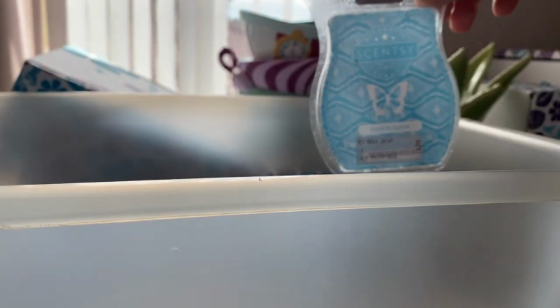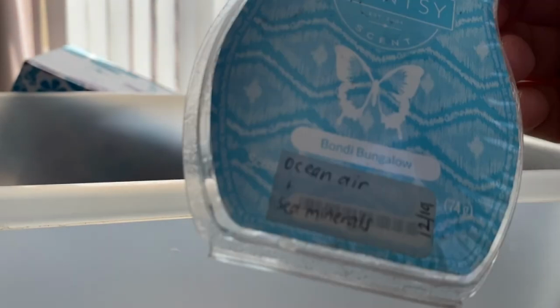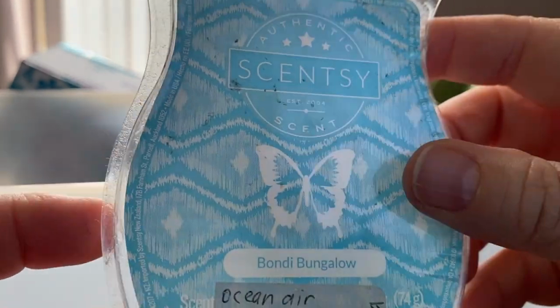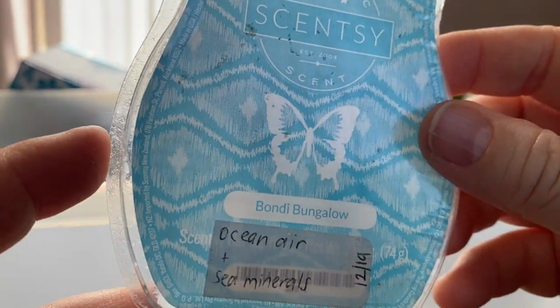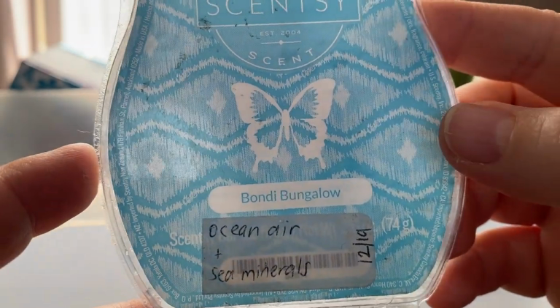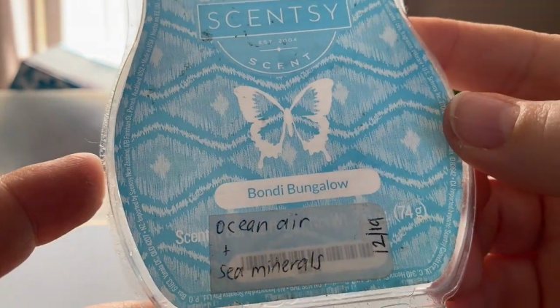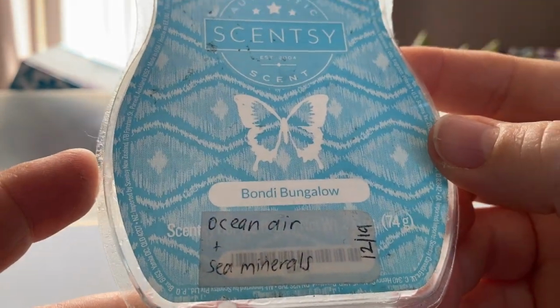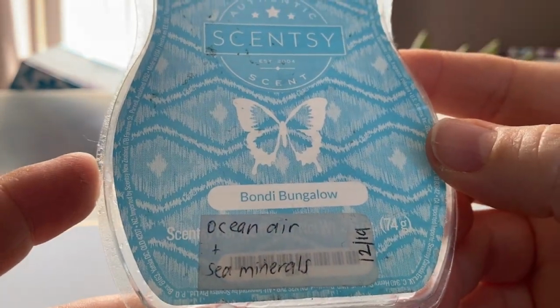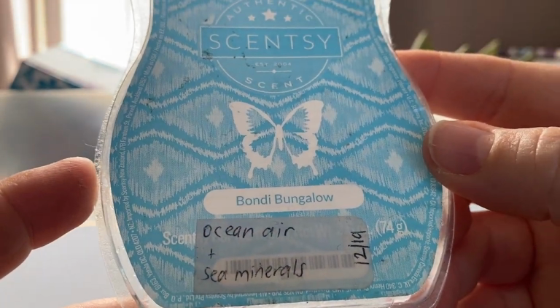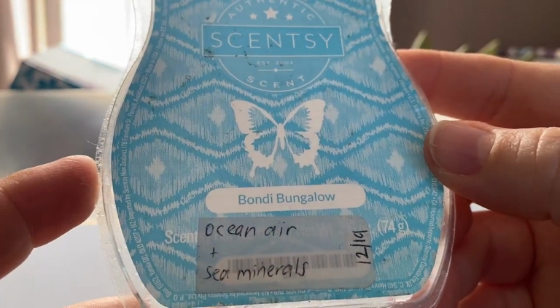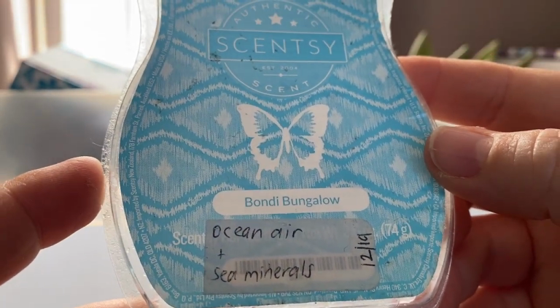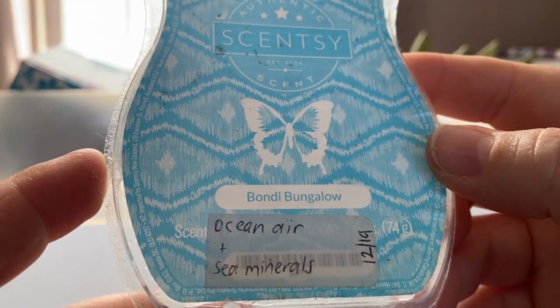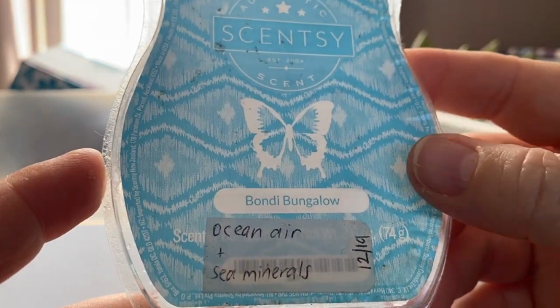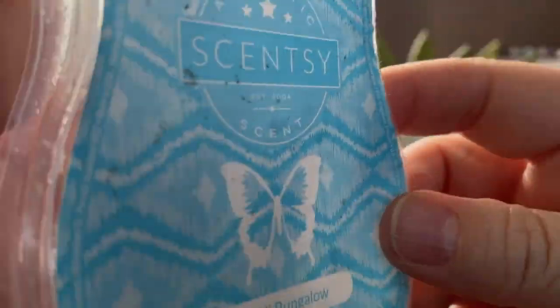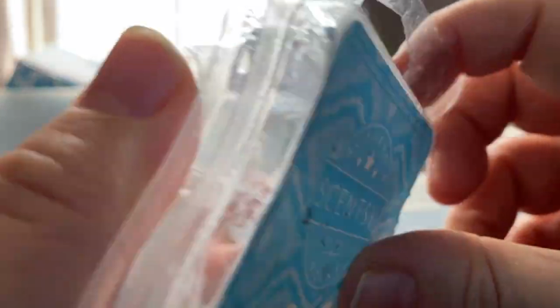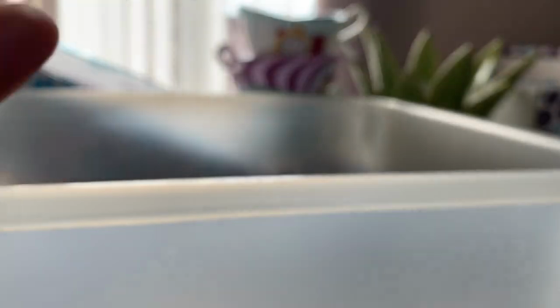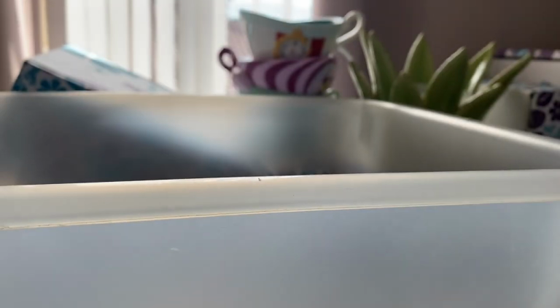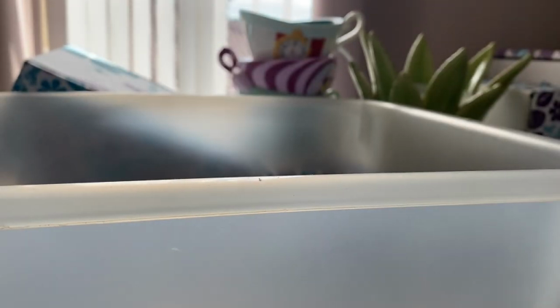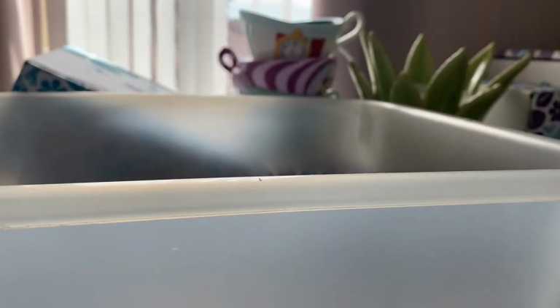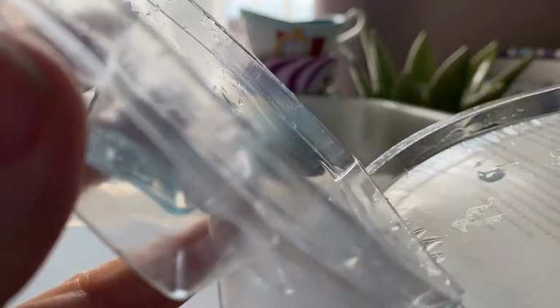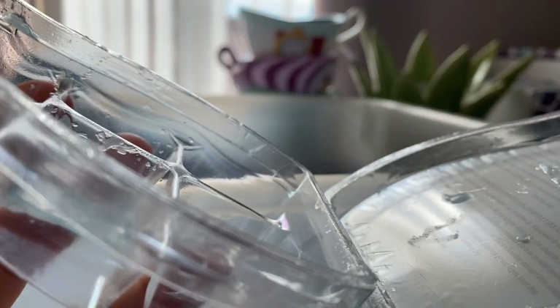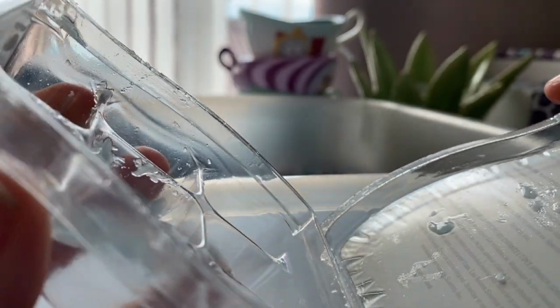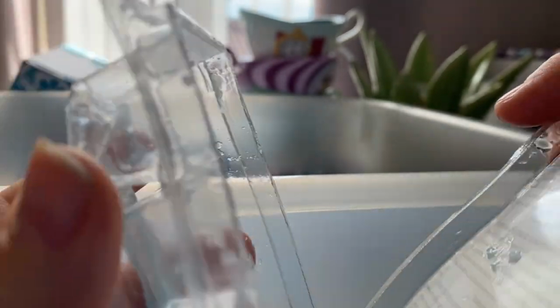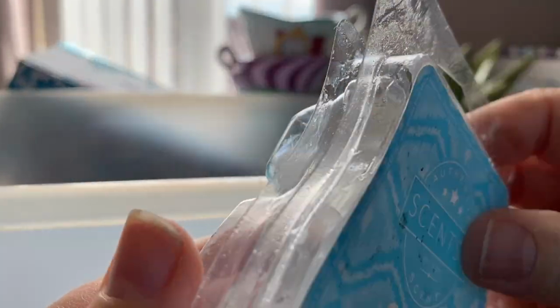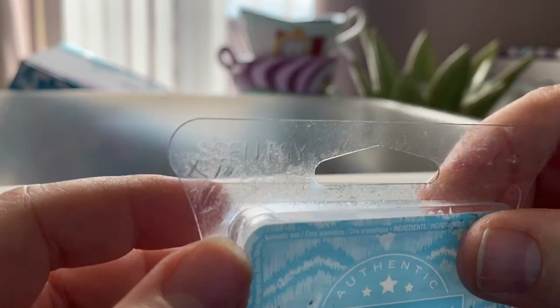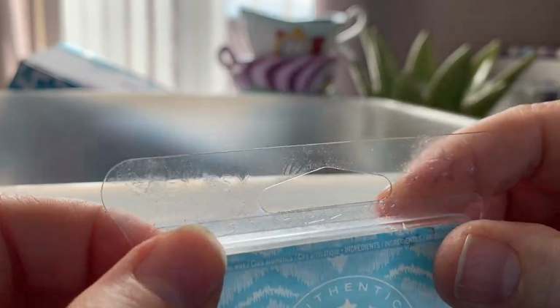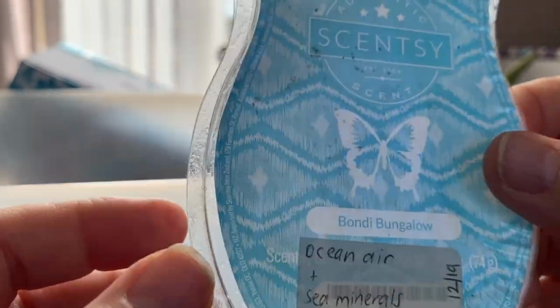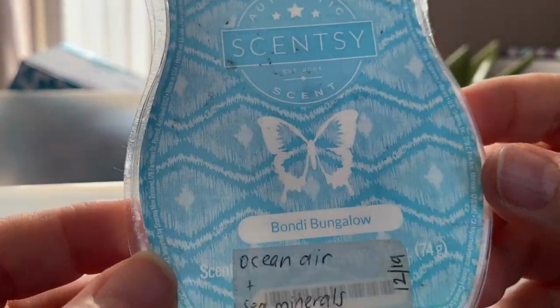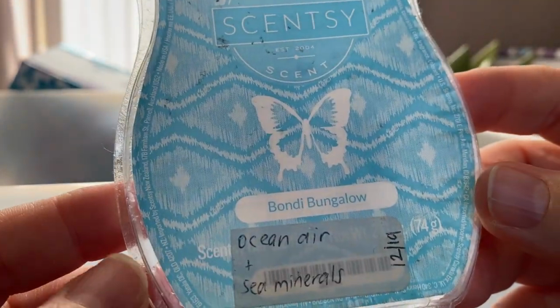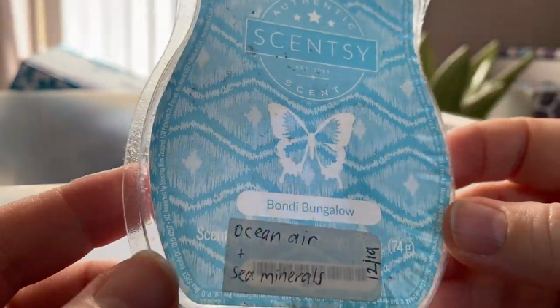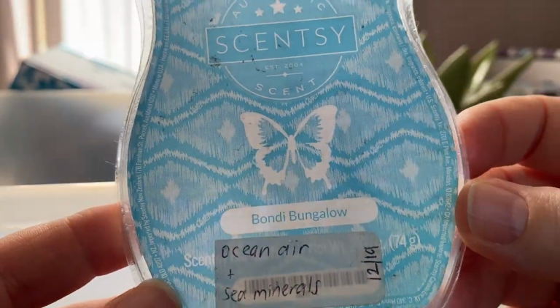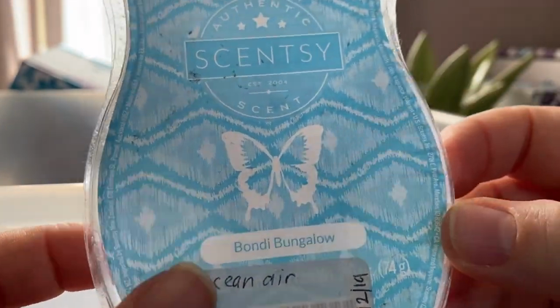And the lucky last is Bondi Bungalow — I don't think this has been available for a while. It's ocean air and sea minerals. Yeah, it's okay. It's fresh, it's aquatic, it's minerally, salty kind of. It's okay.